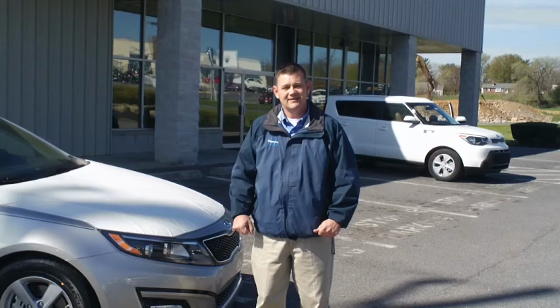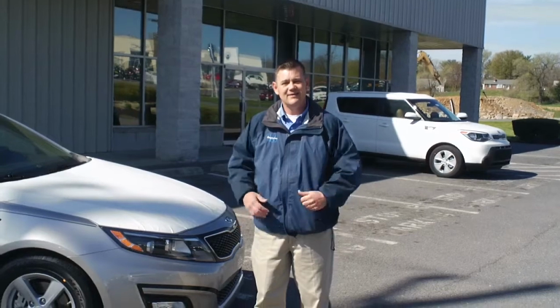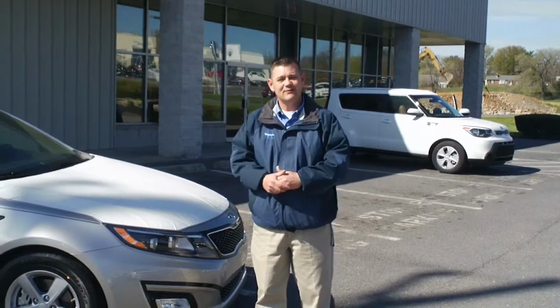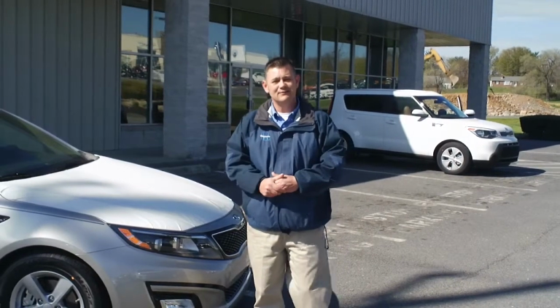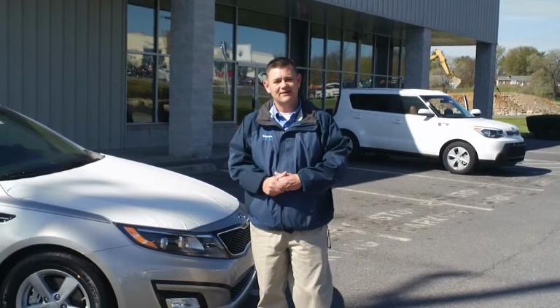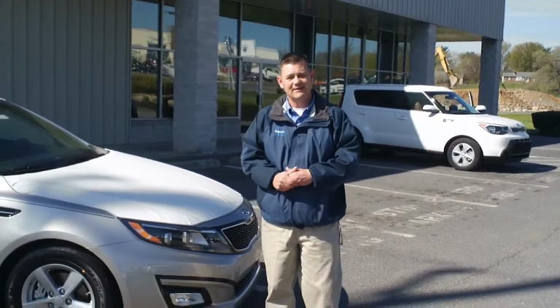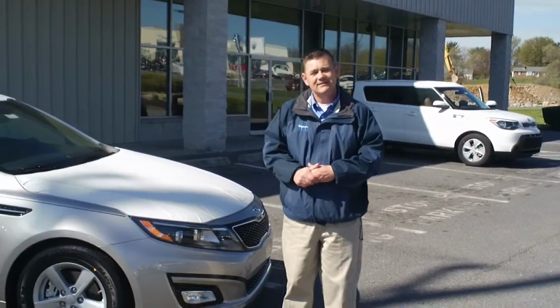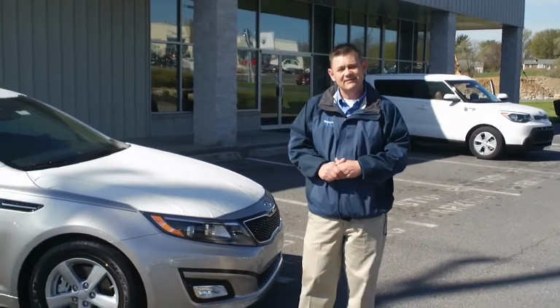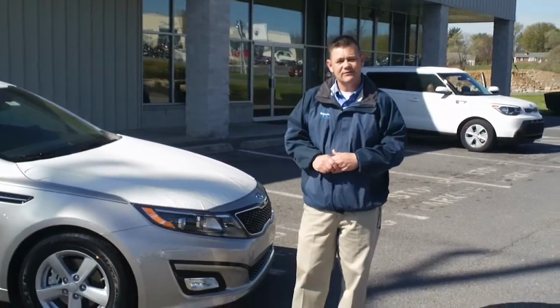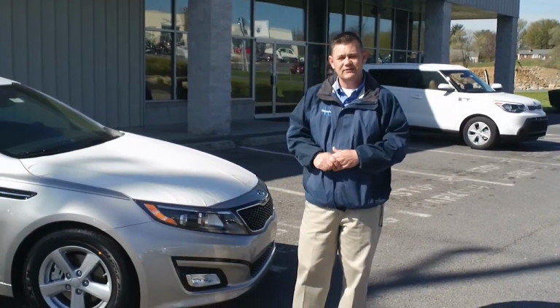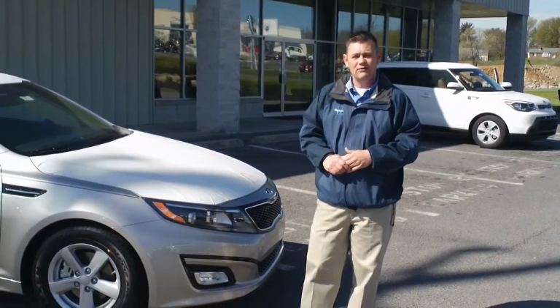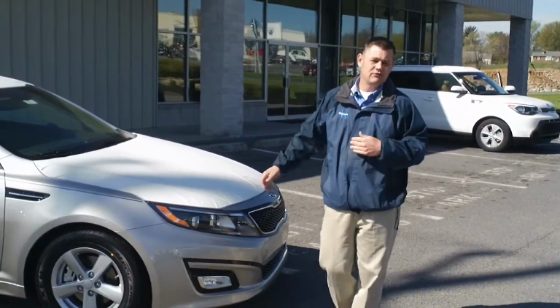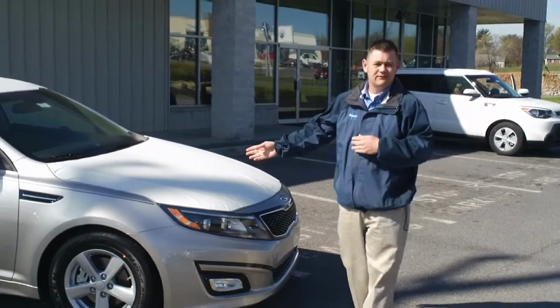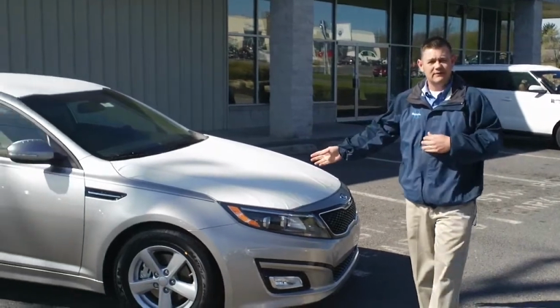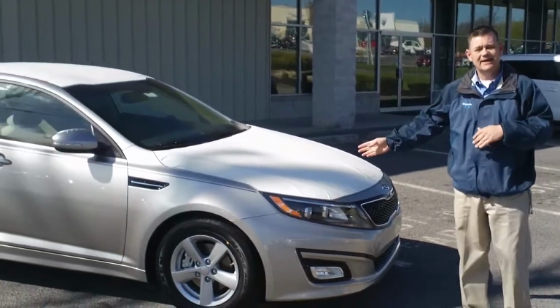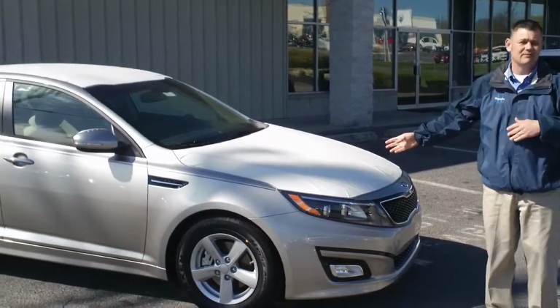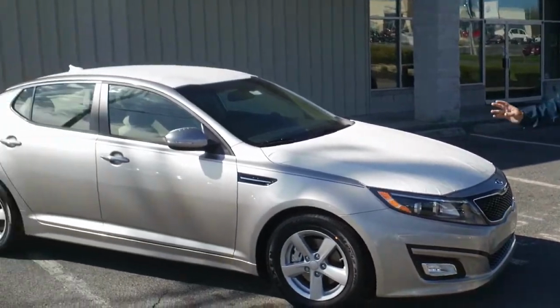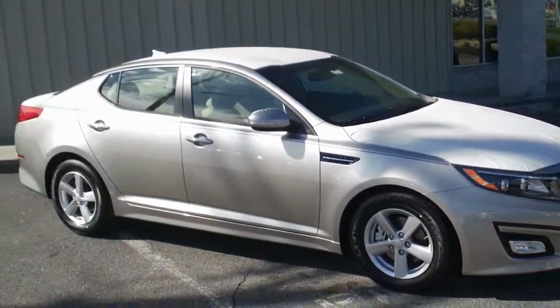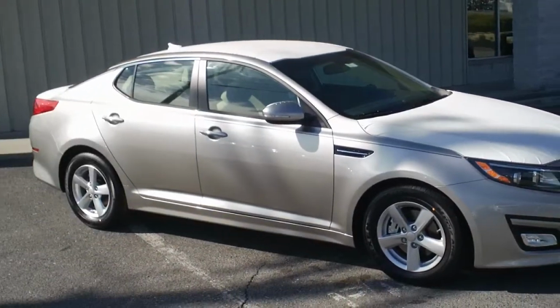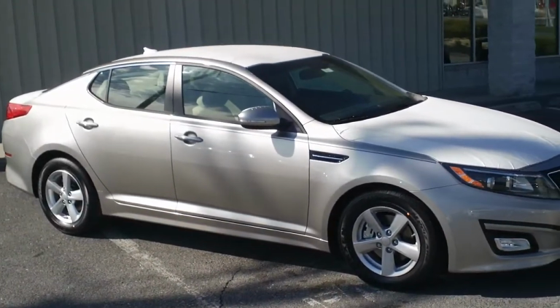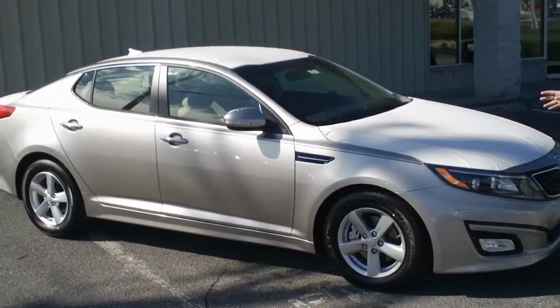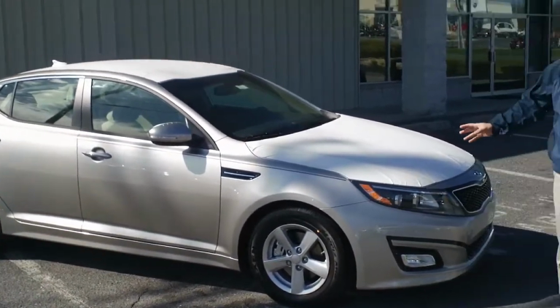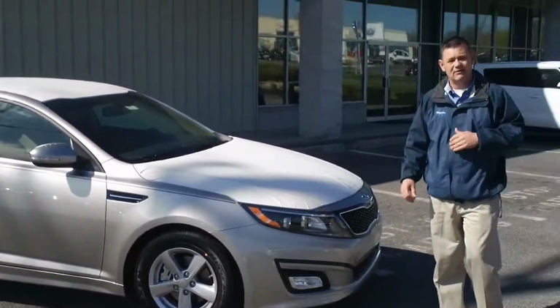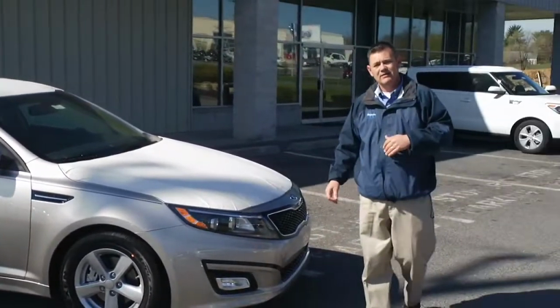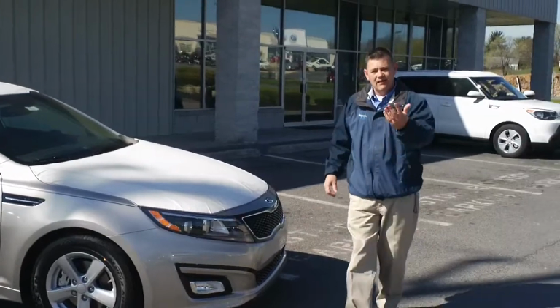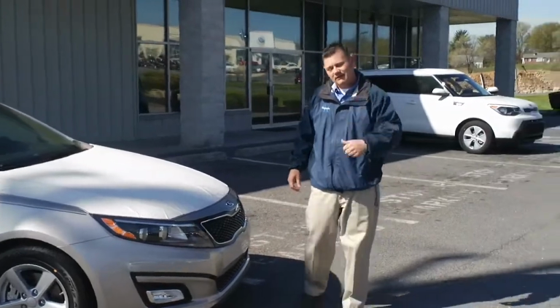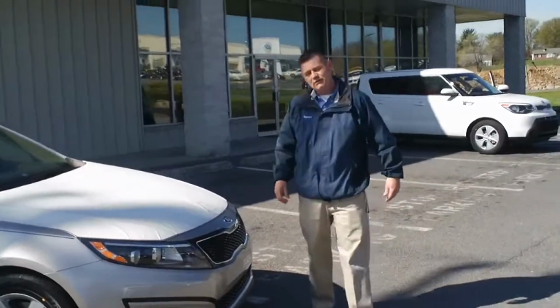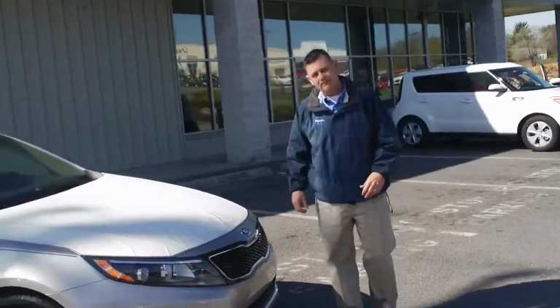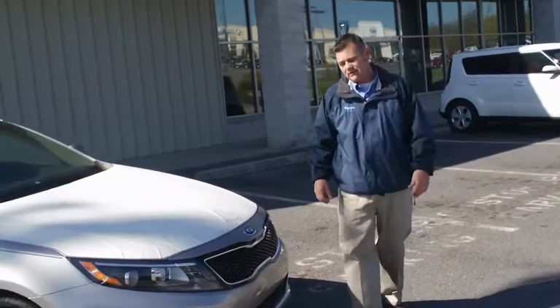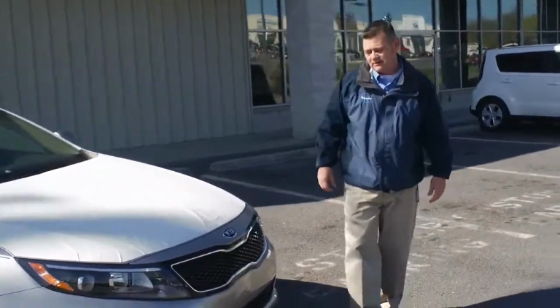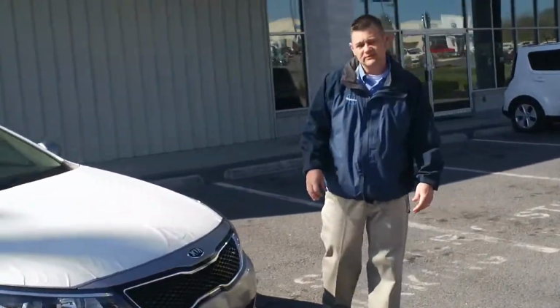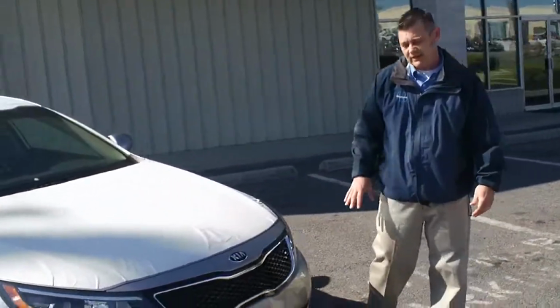Hello, I'm Rick Whittington with Hagerstown Kia. Today I'd like to introduce you to the all-new 2014 Kia Optima, the hottest selling car on the market right now. If you want to take a tour with me, I'm going to show you a little bit of the features of the vehicle.